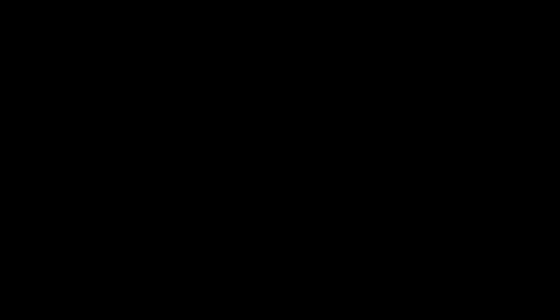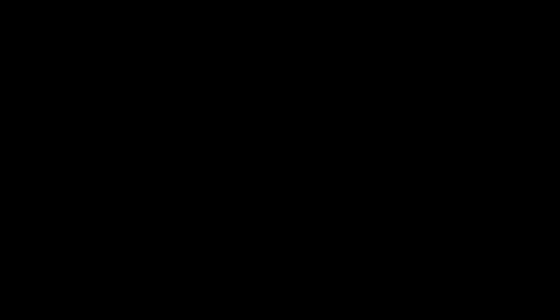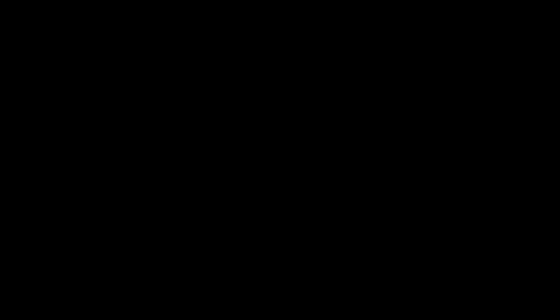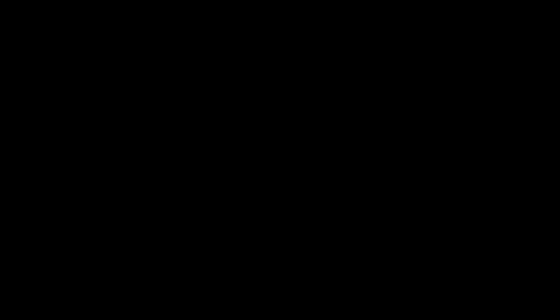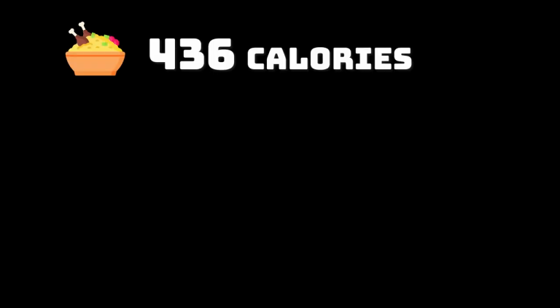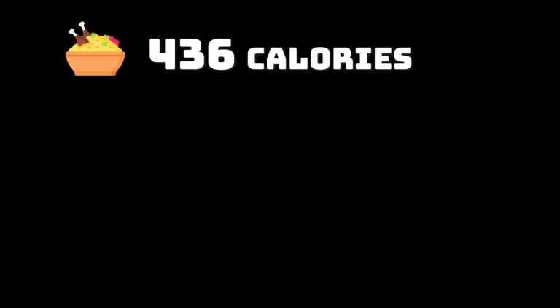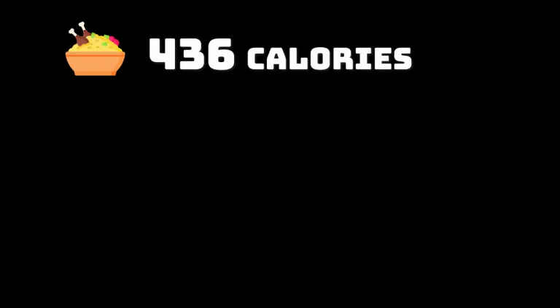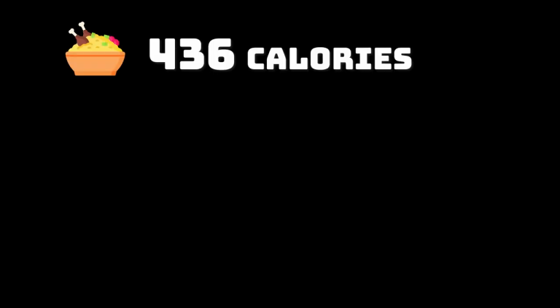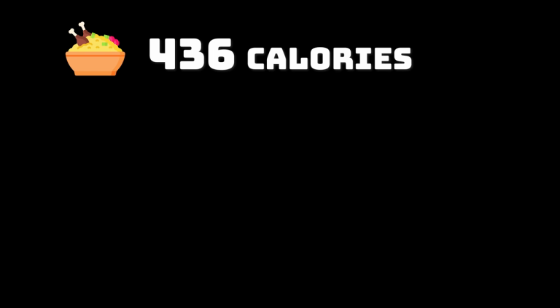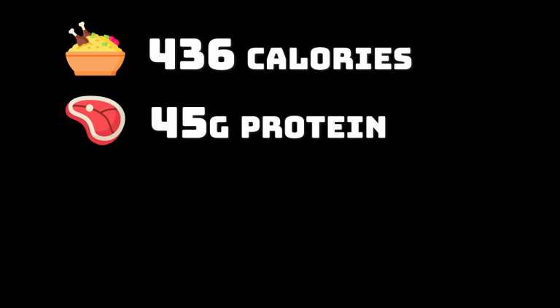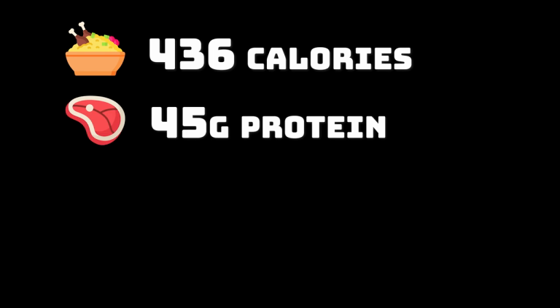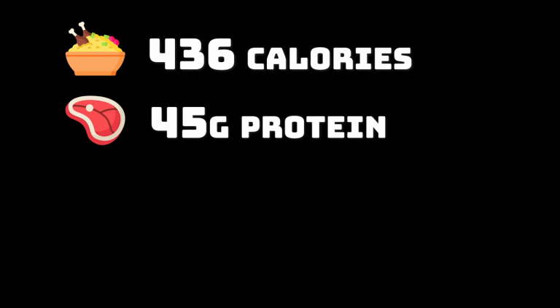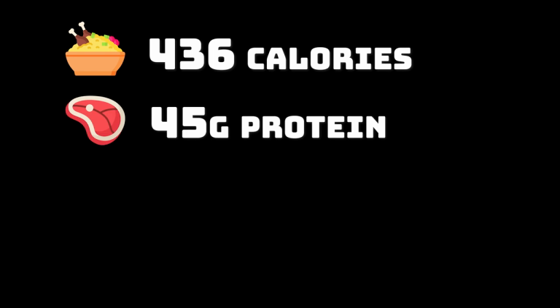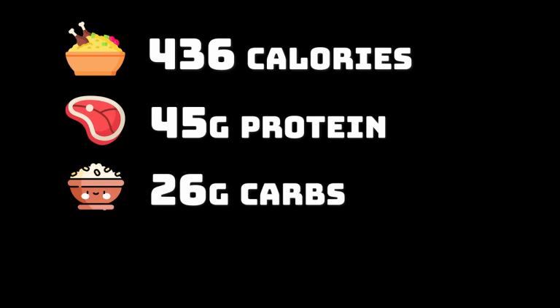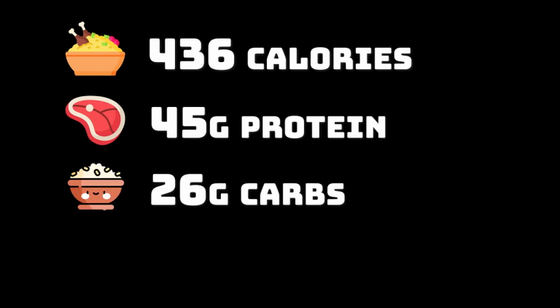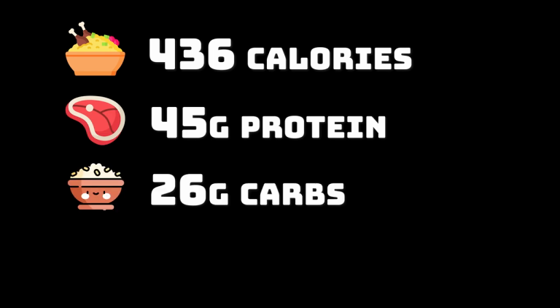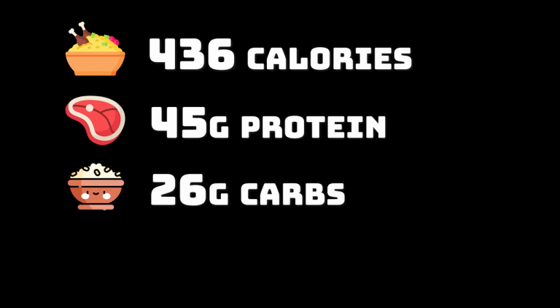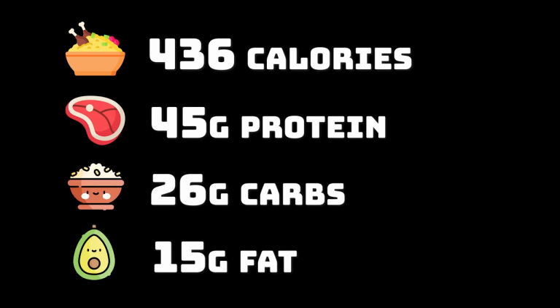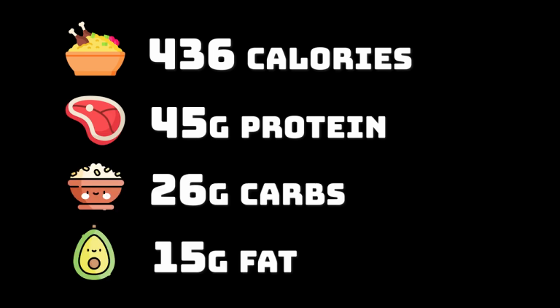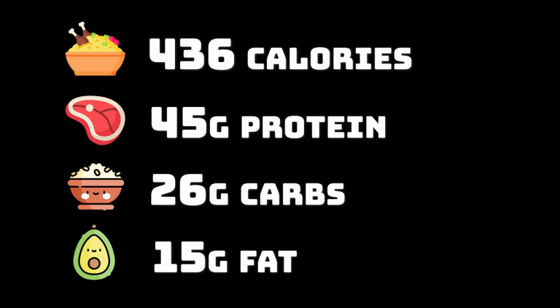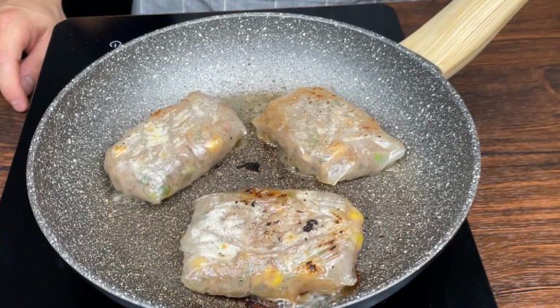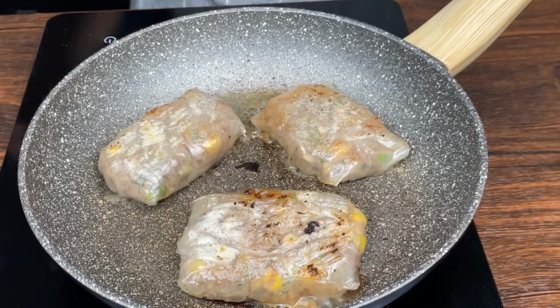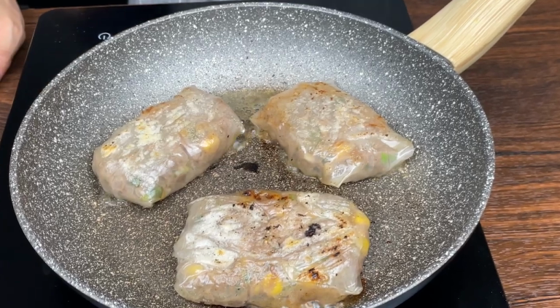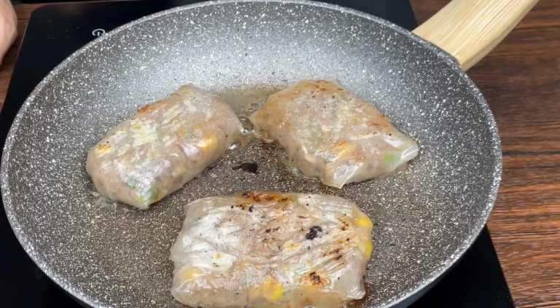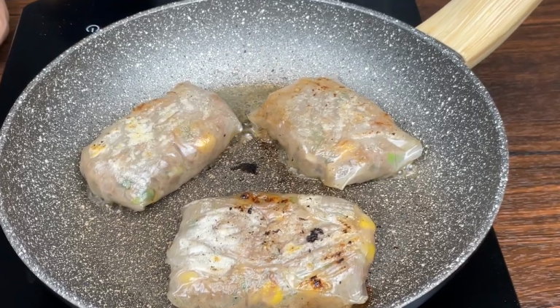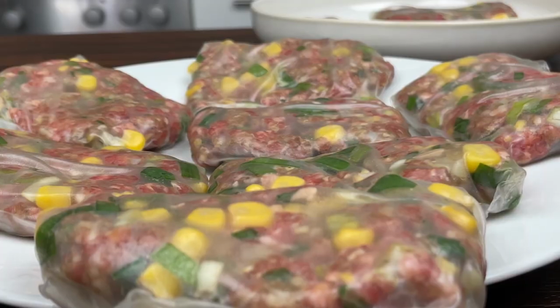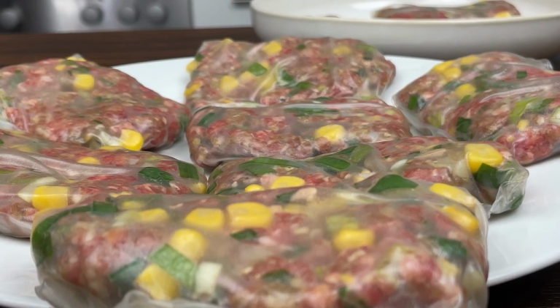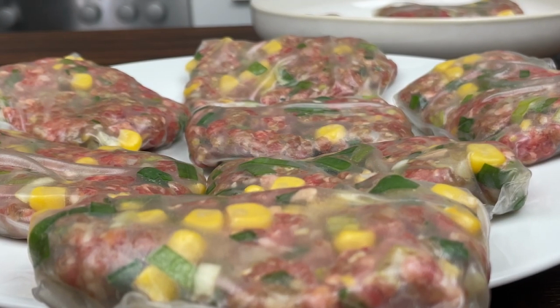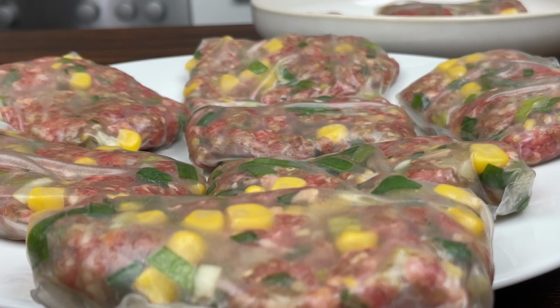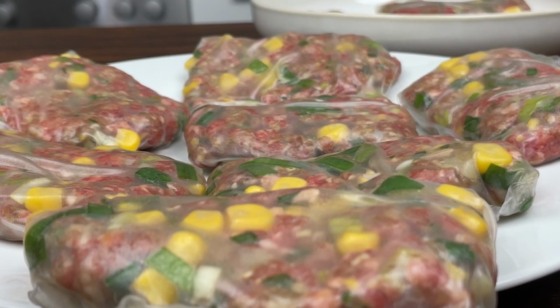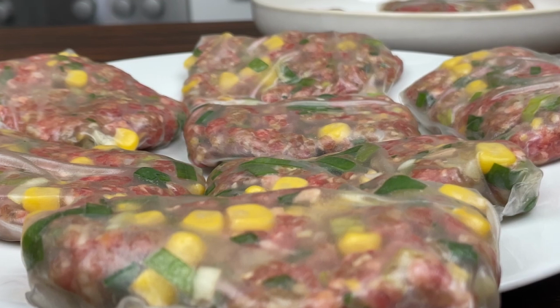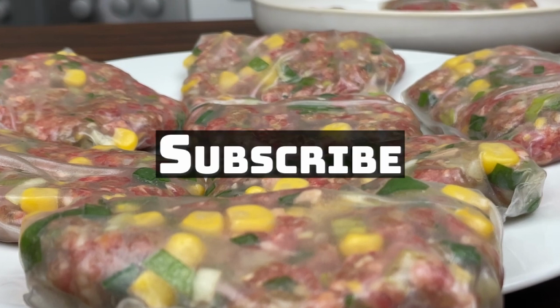This dish has a total of 436 calories with 45 grams of protein, 26 grams of carbs, and 15 grams of fat. Try it at home today — let me know what you think in the comments. If you like this video, please give it a thumbs up and subscribe.